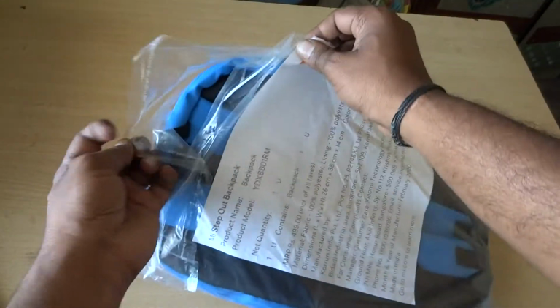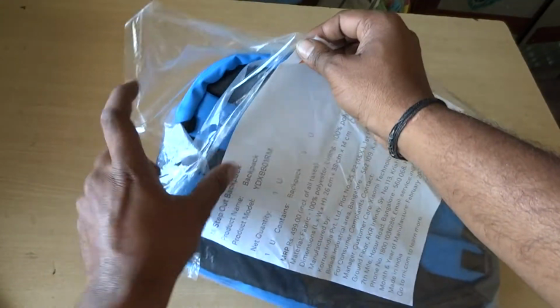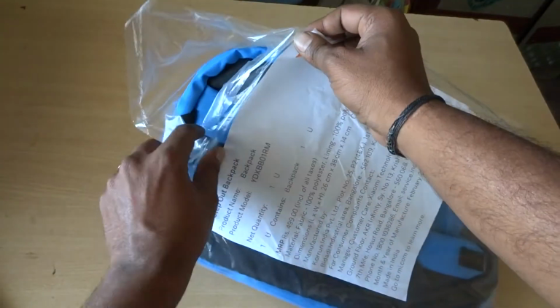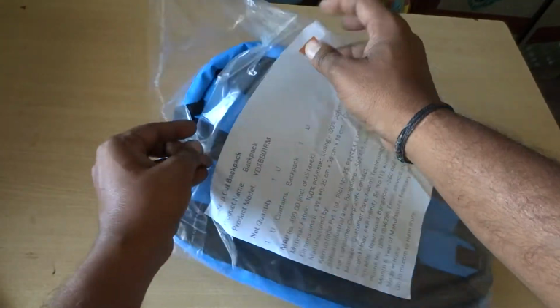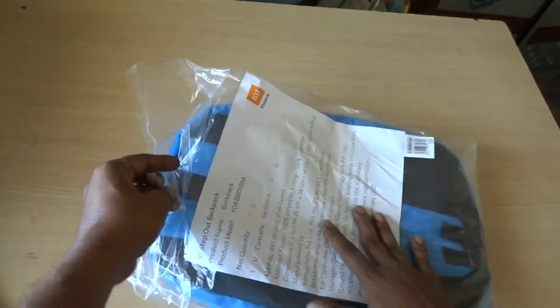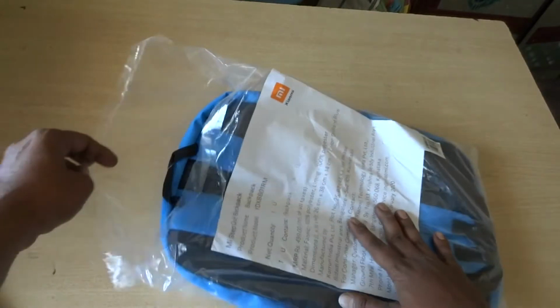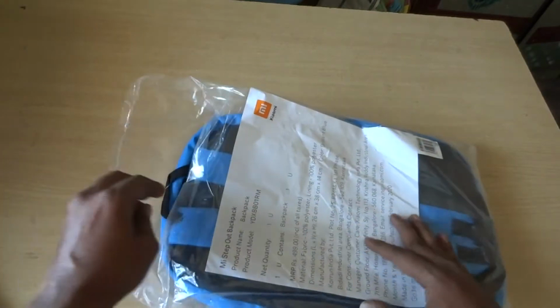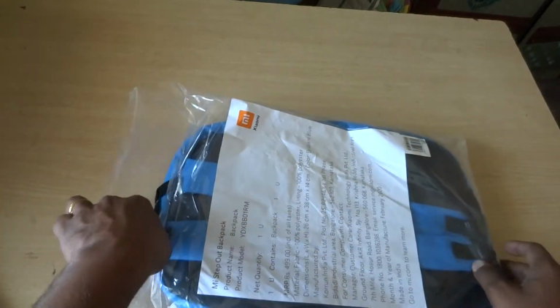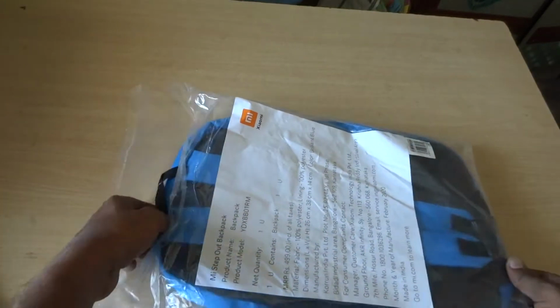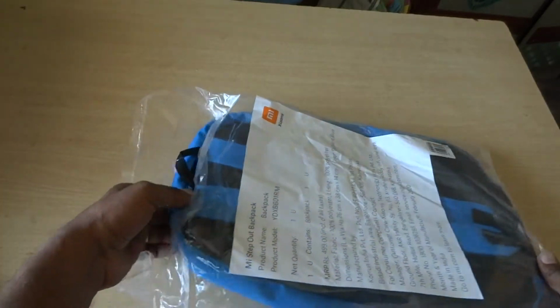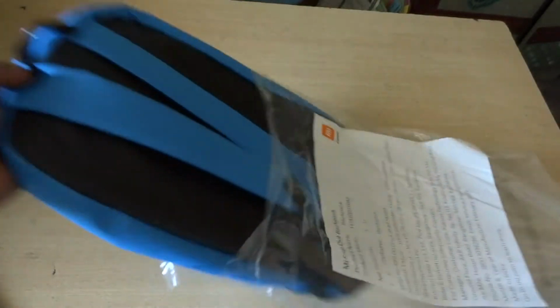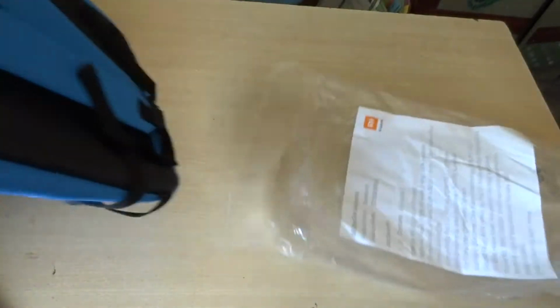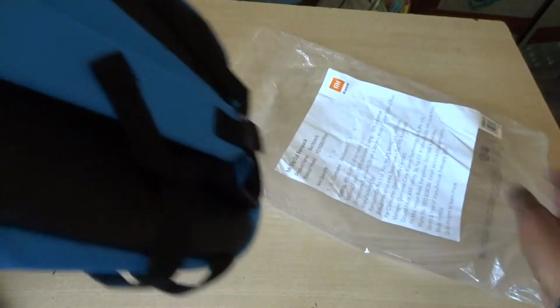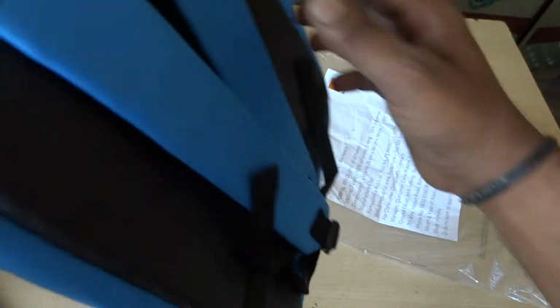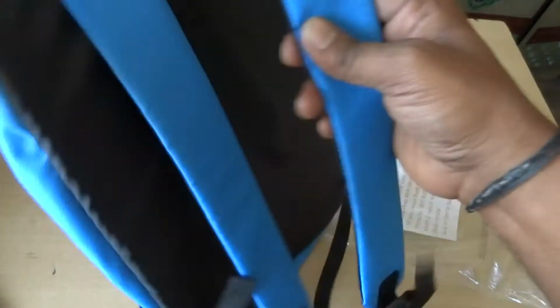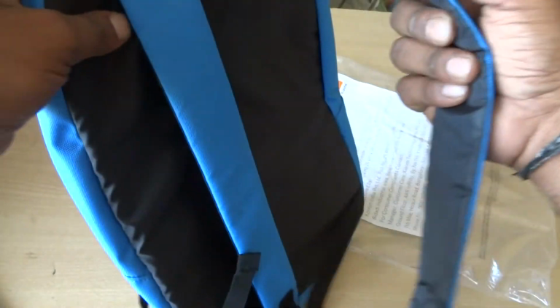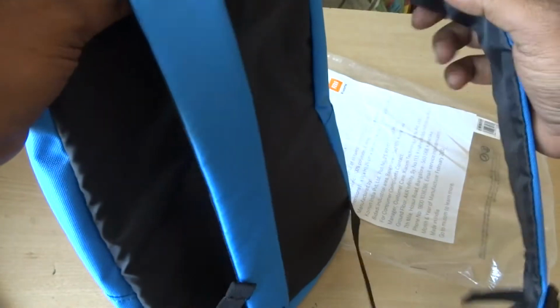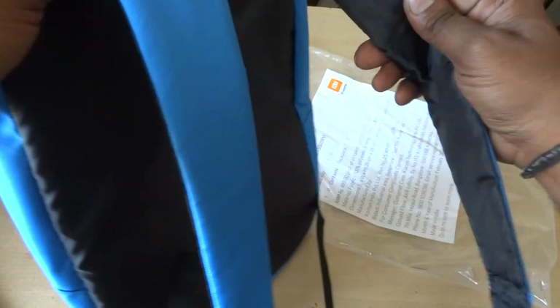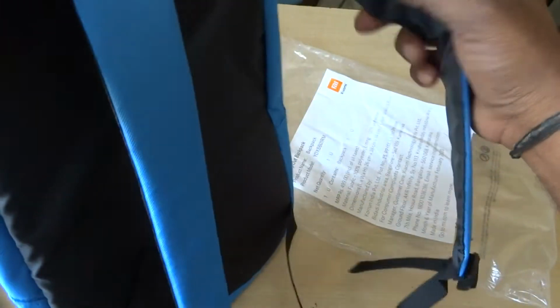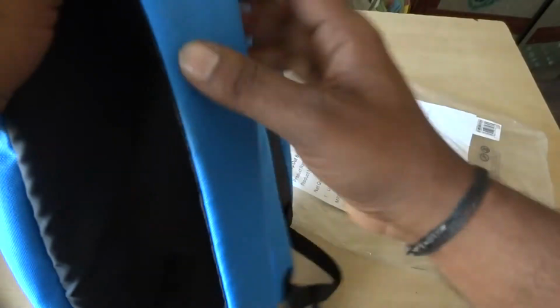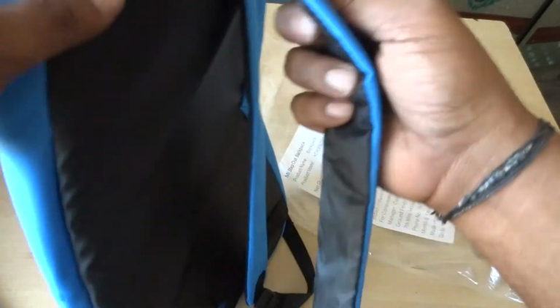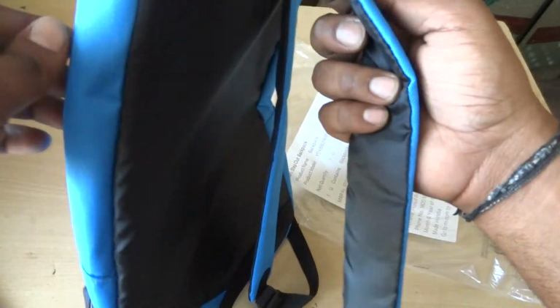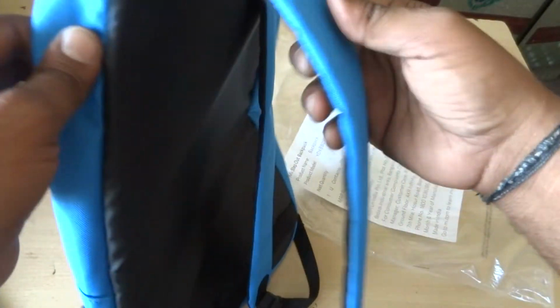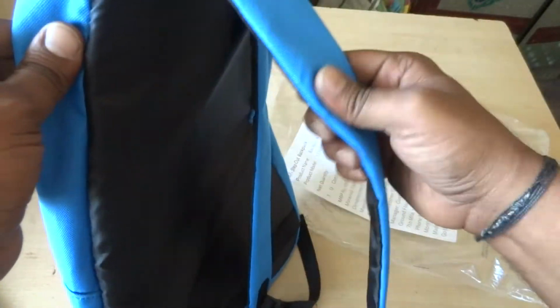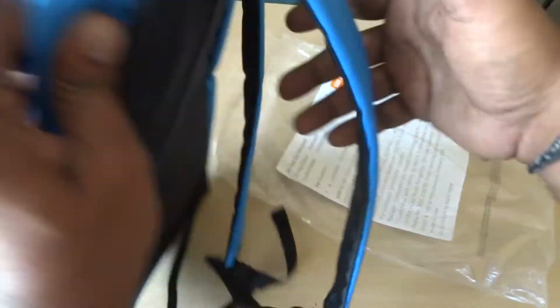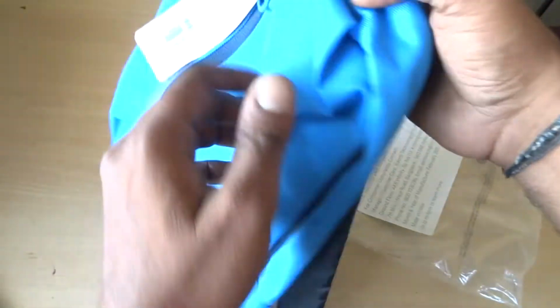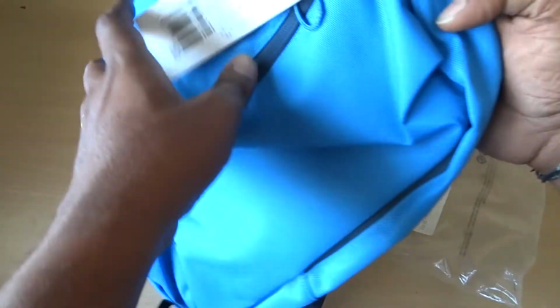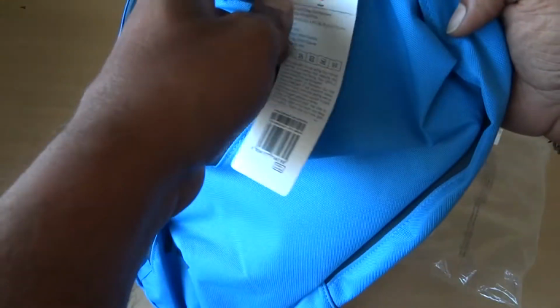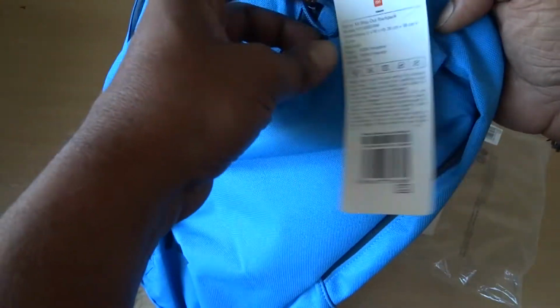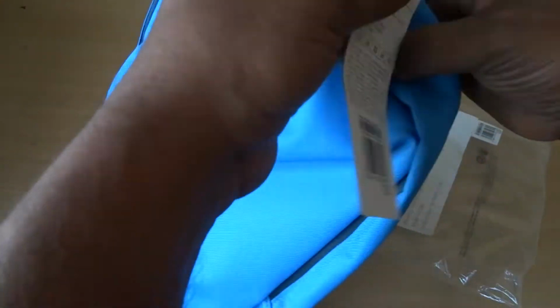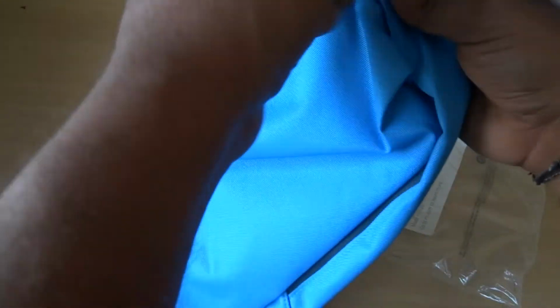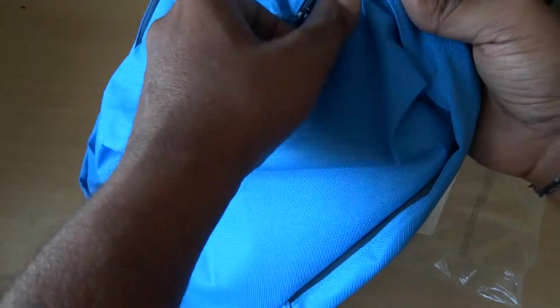In the bag, you have two zips. You can use it for a notebook, gym, gear, travel, etc. It is very durable. It has a 6-month warranty.